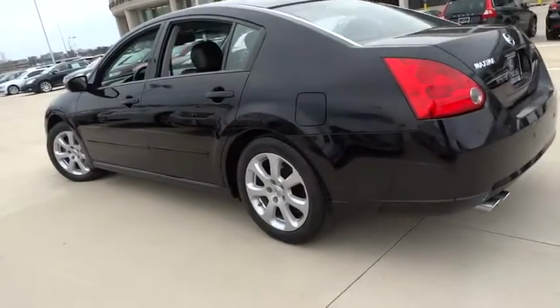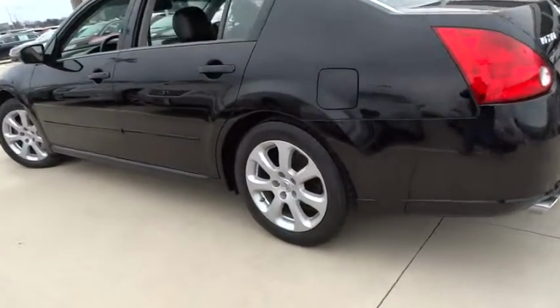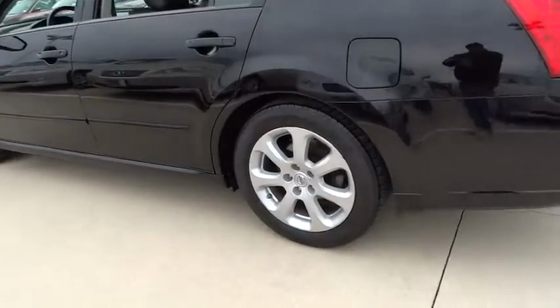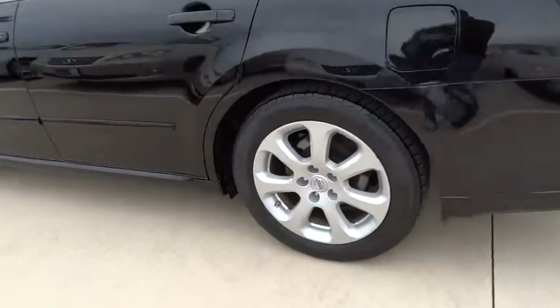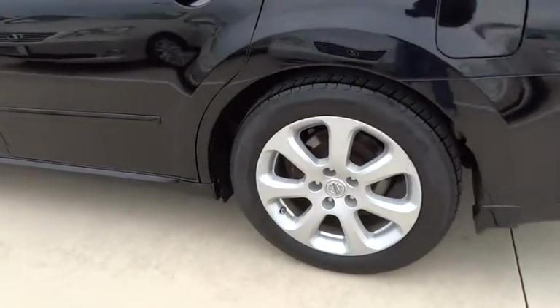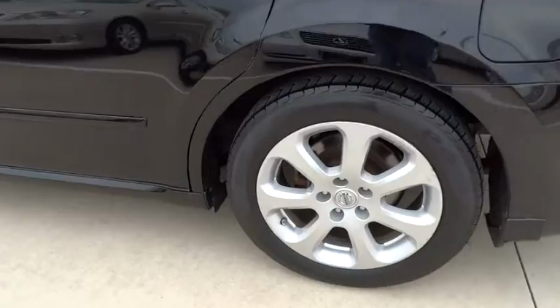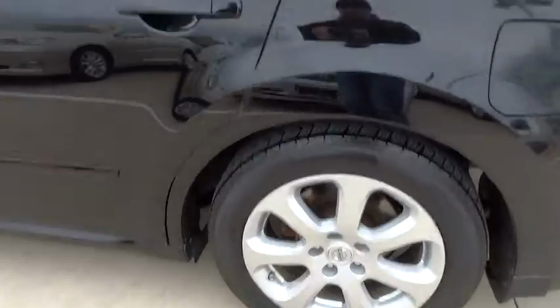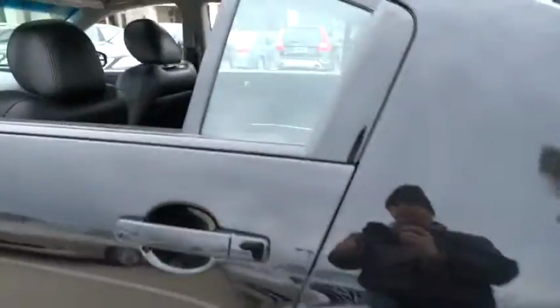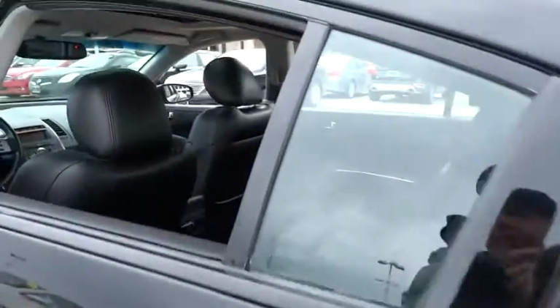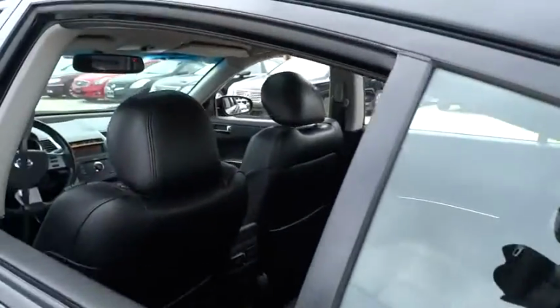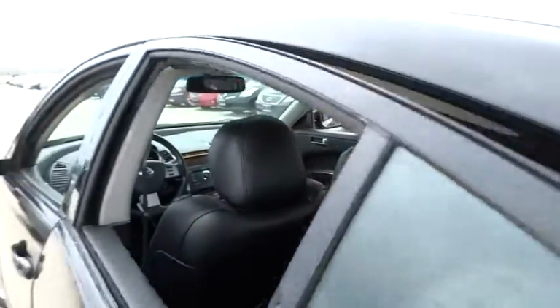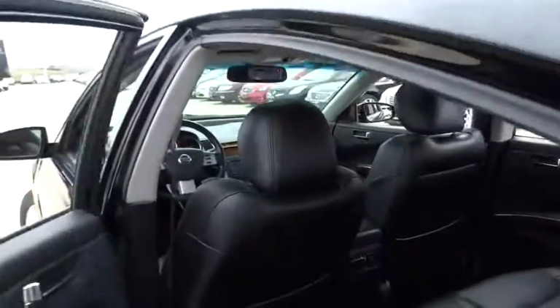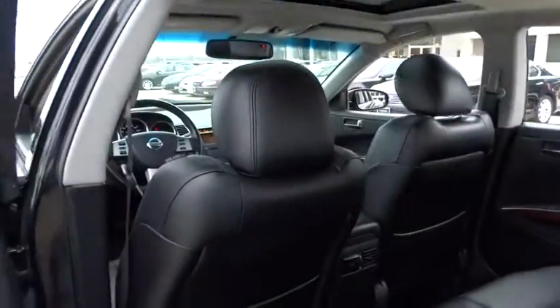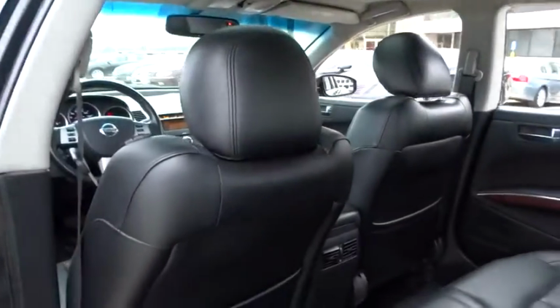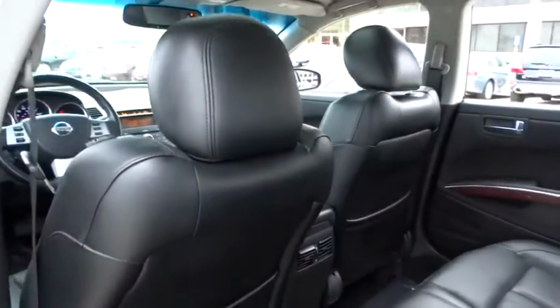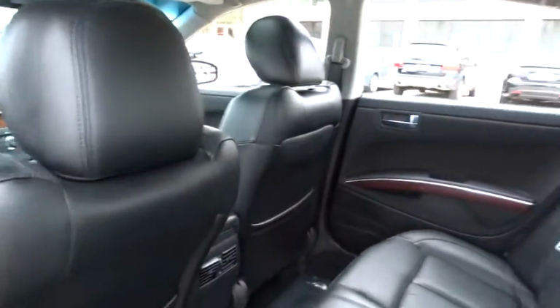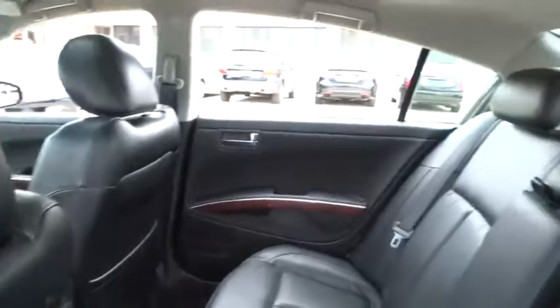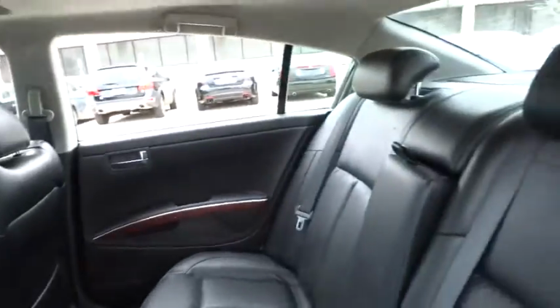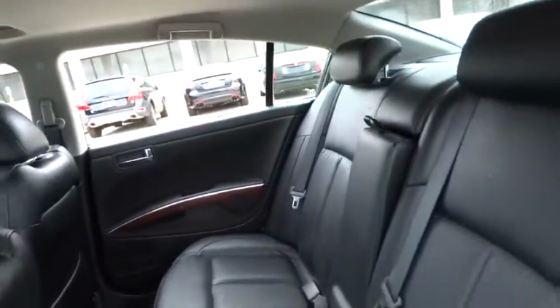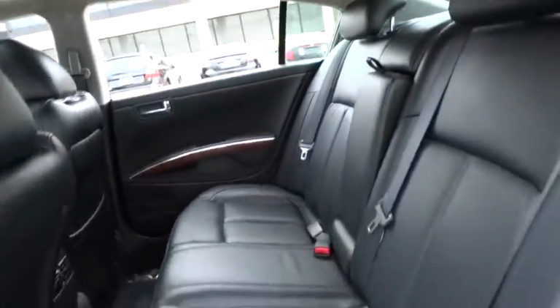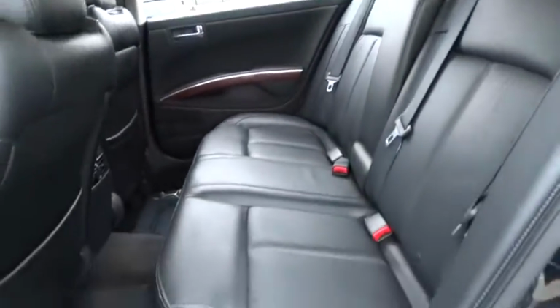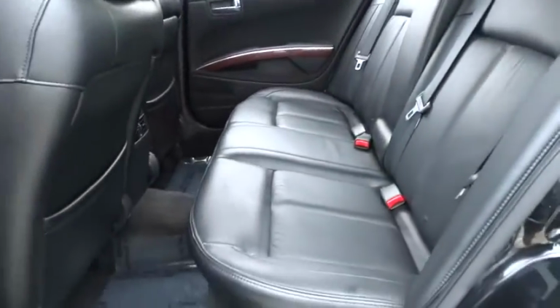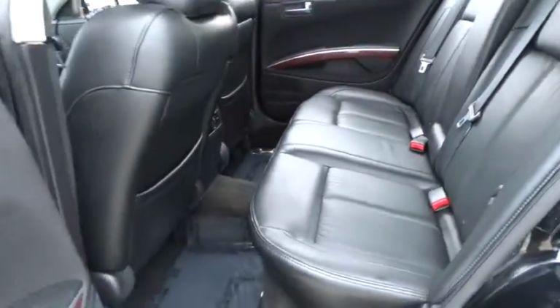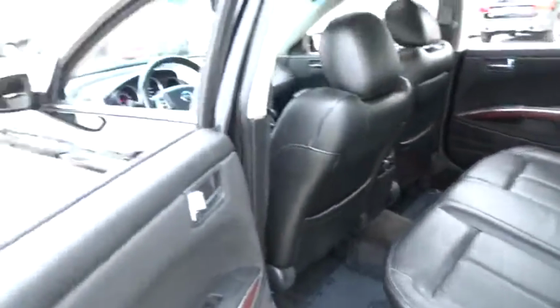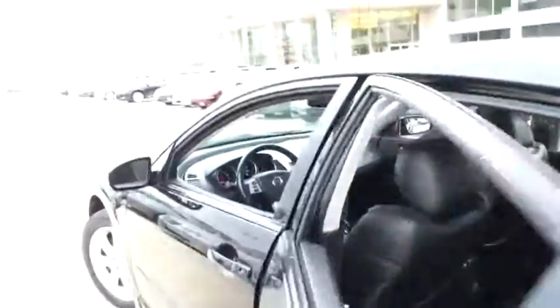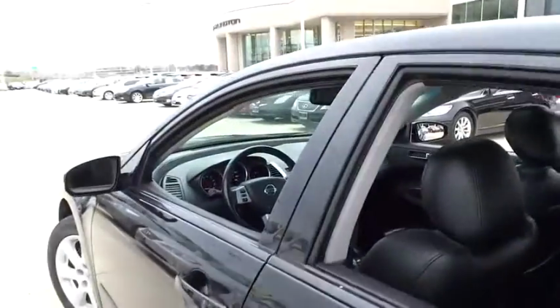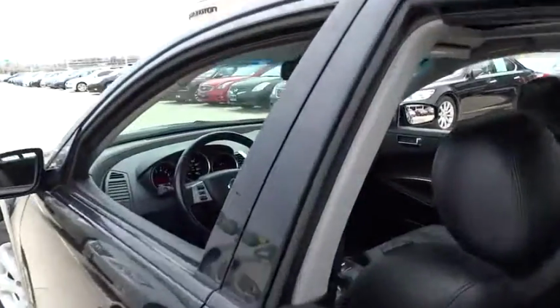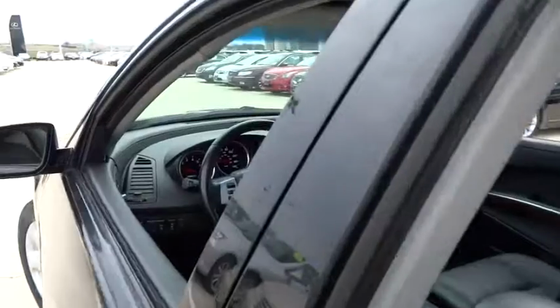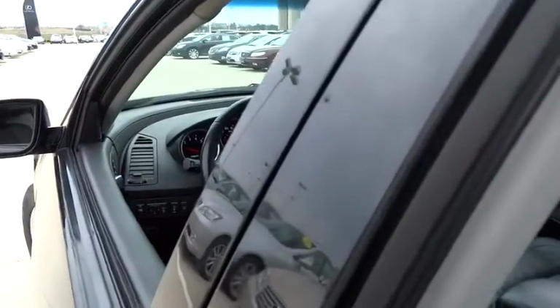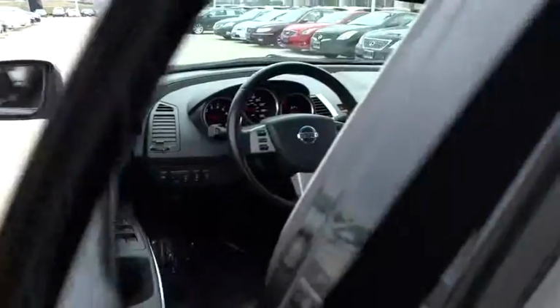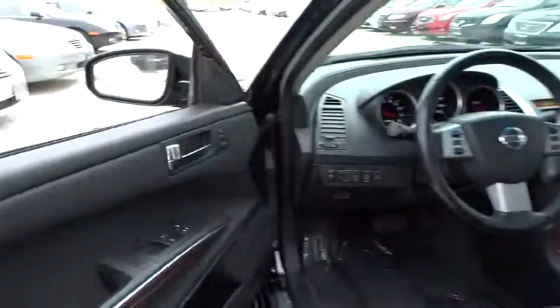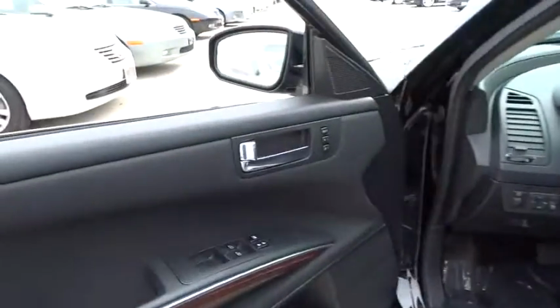Adjustable steering wheel, auto-dimming rear-view mirror, PPO, cruise control, keyless start, four-wheel disc brakes, aluminum wheels, FWD, AM-FM stereo radio, premium sound system, climate control, rear defrost.